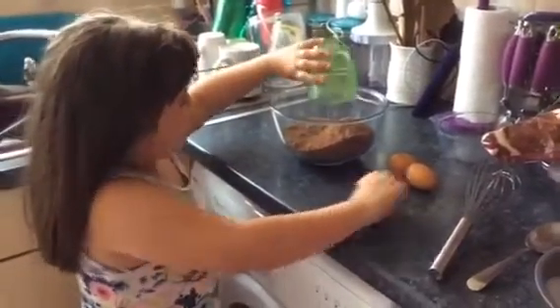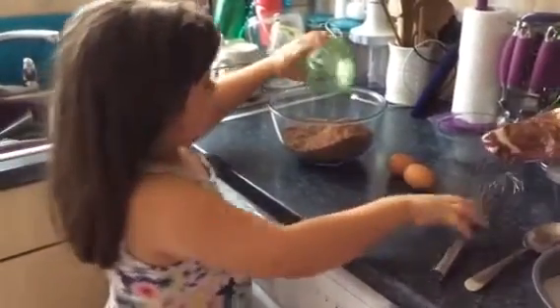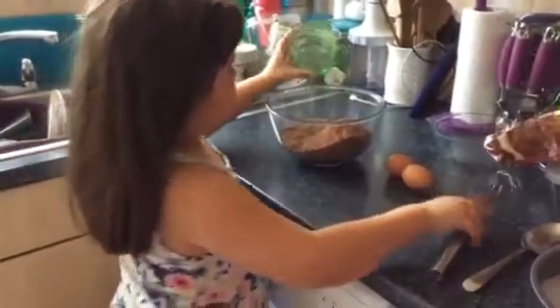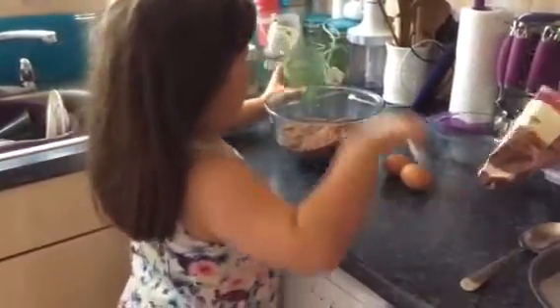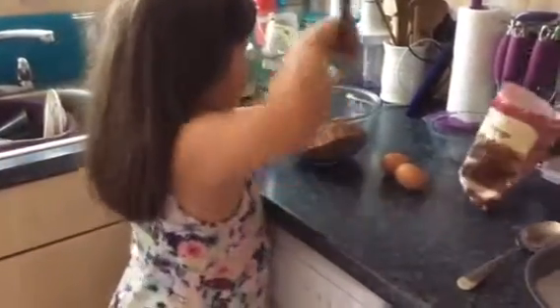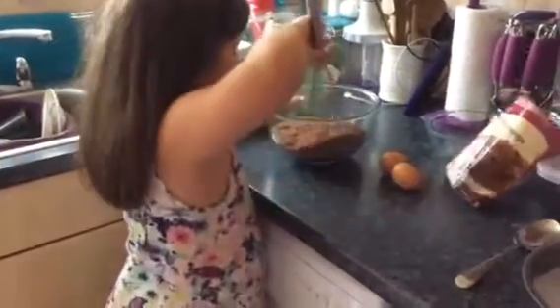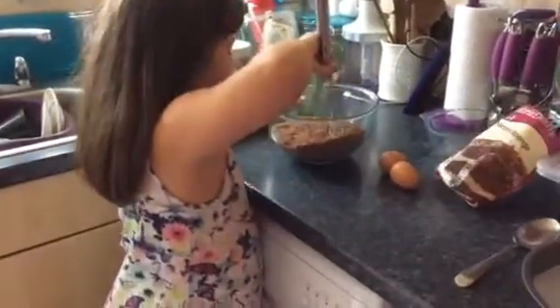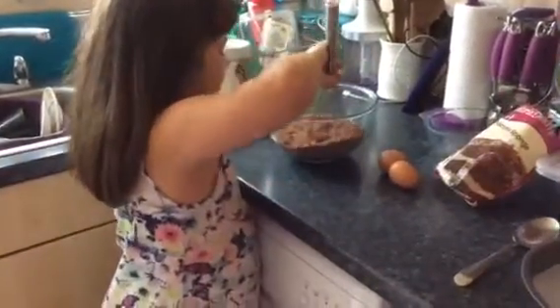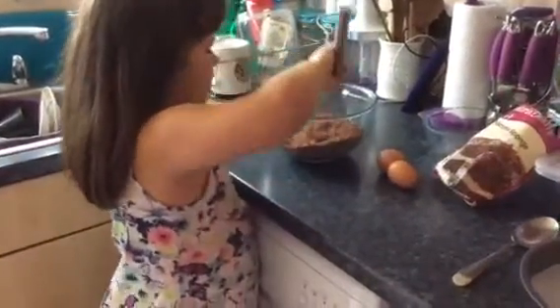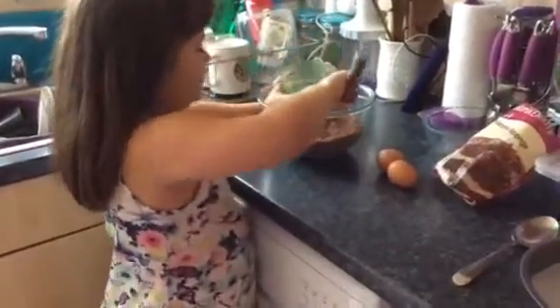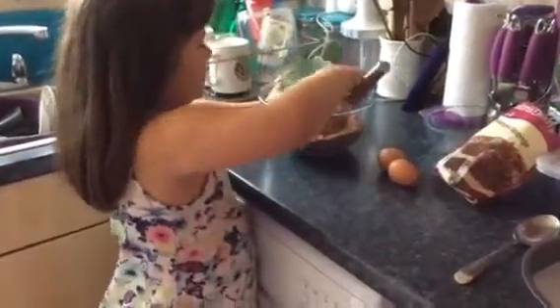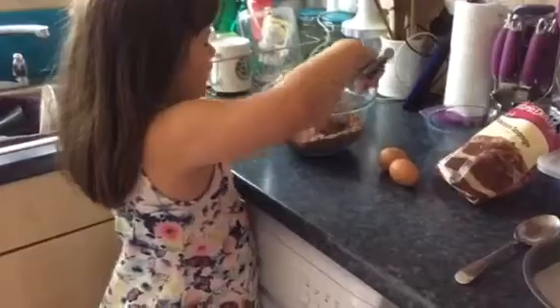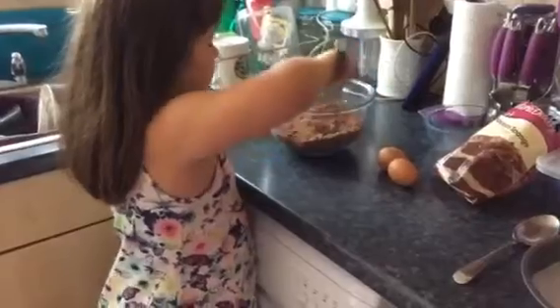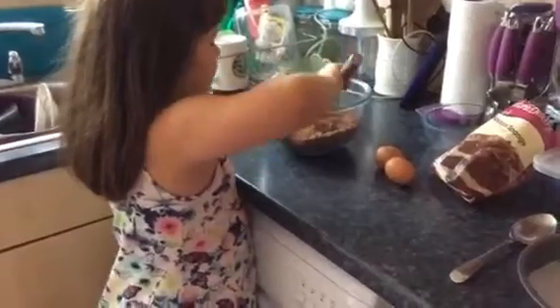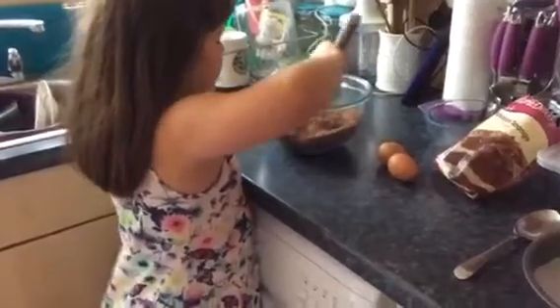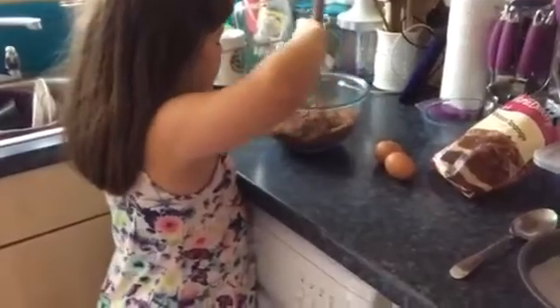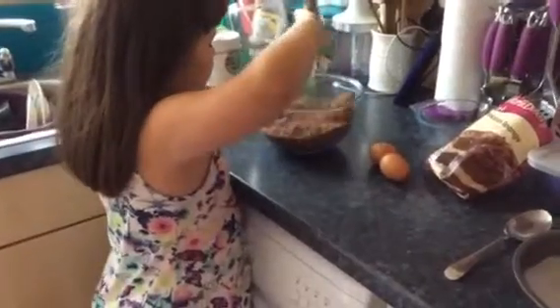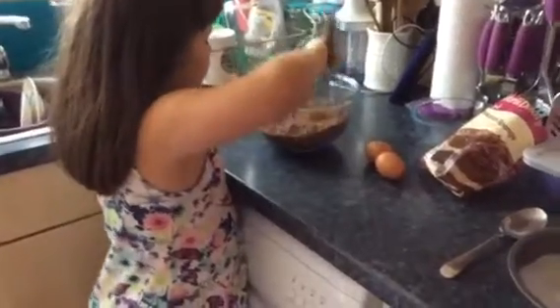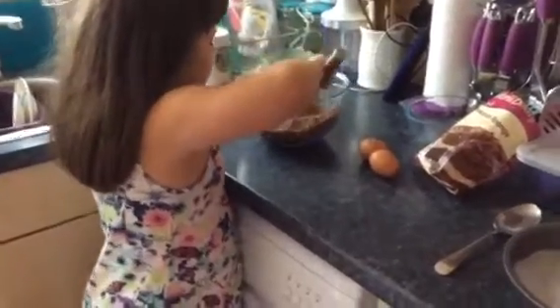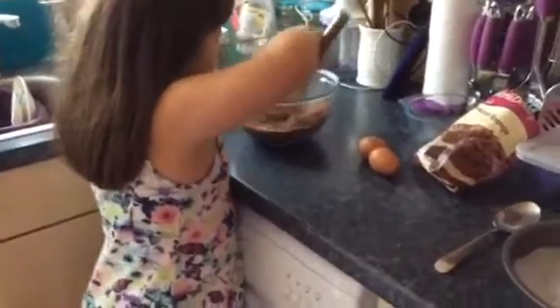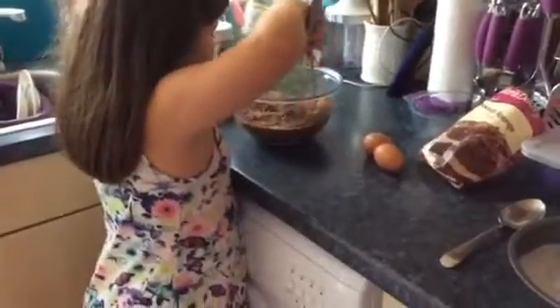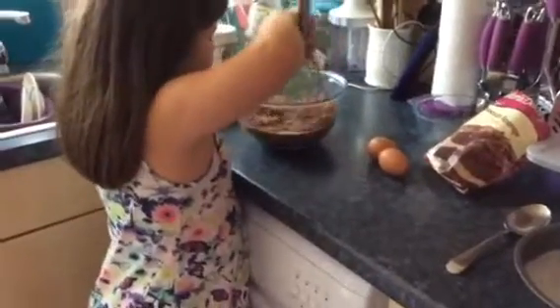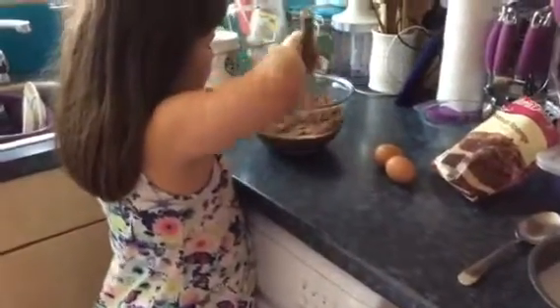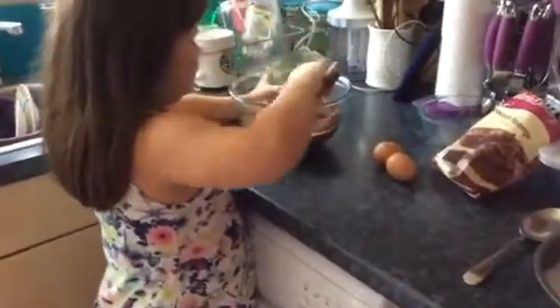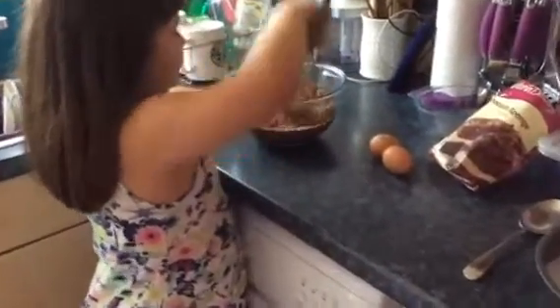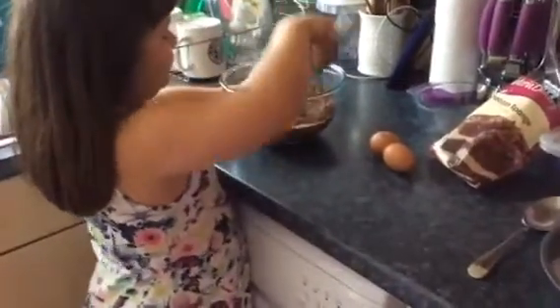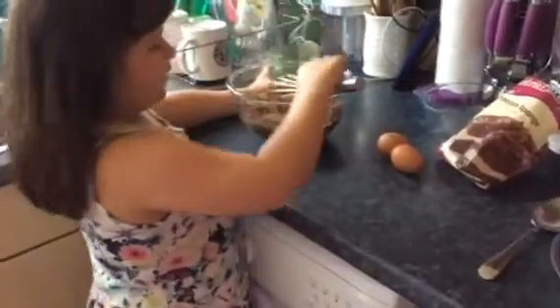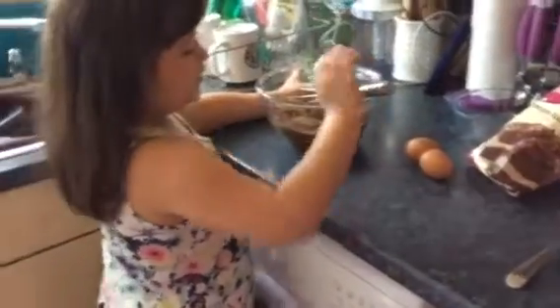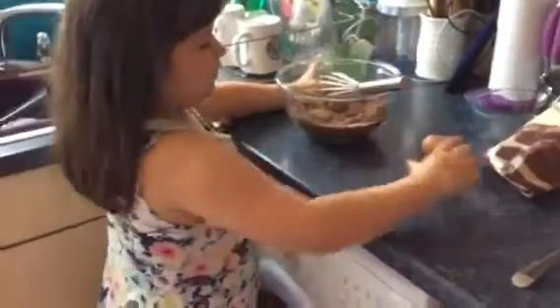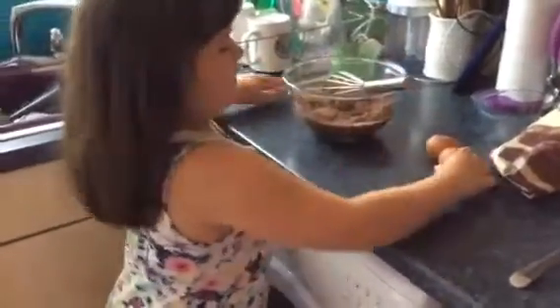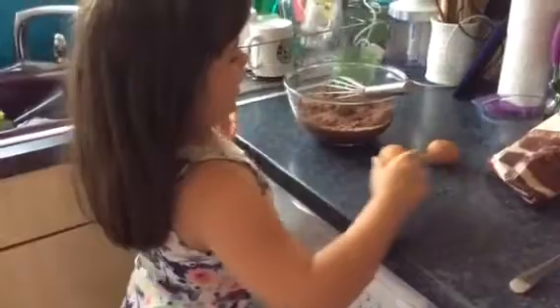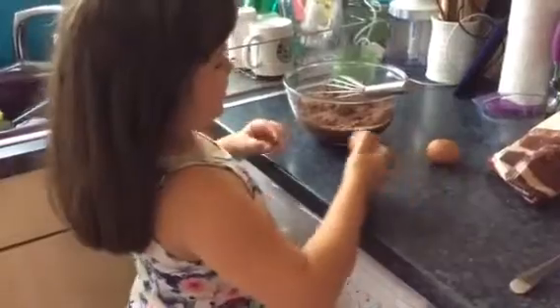Then you're just going to mix down the ones — you've got the top. You're just going to mix it. Then you're going to get the eggs.